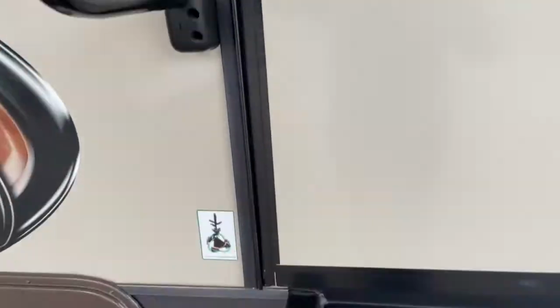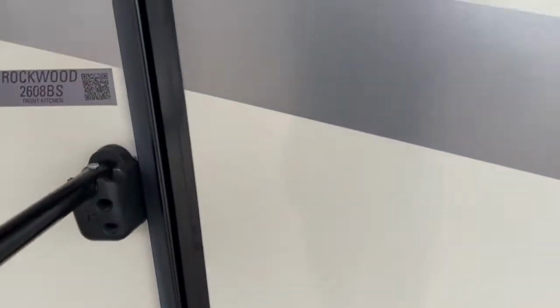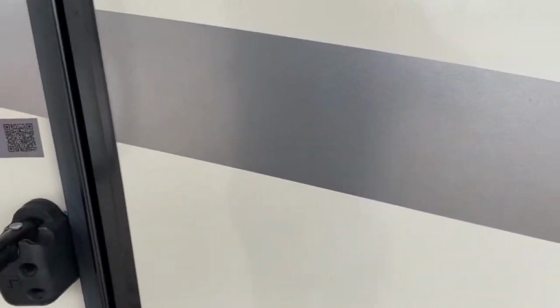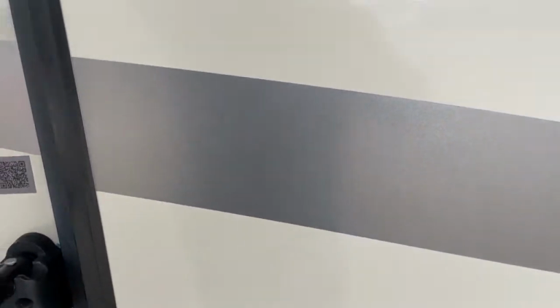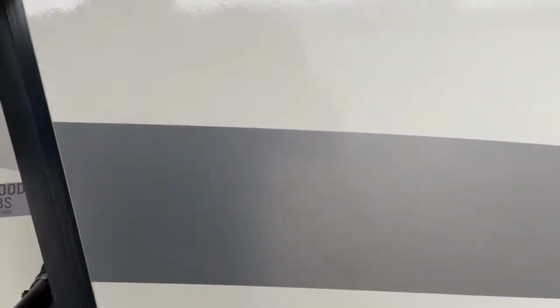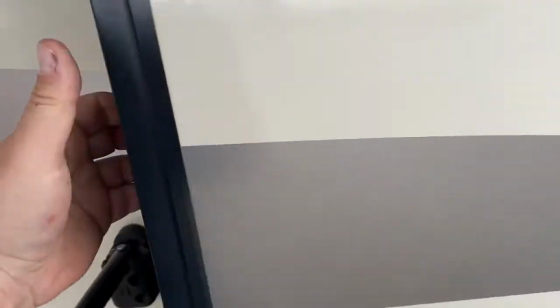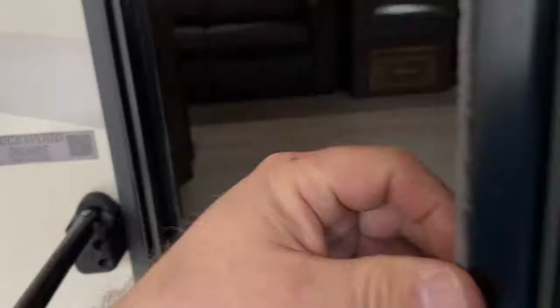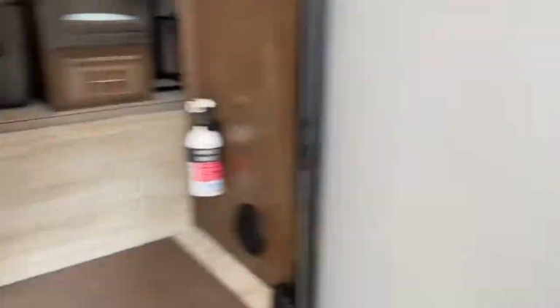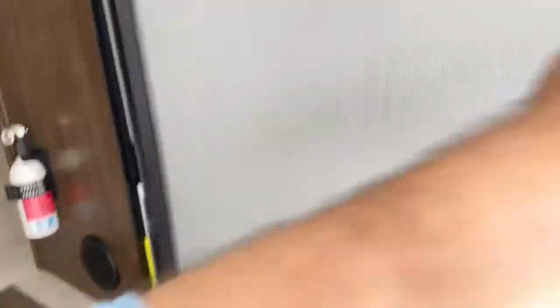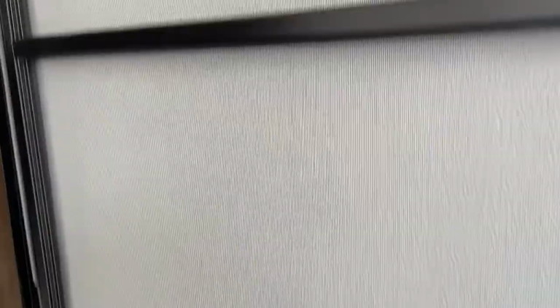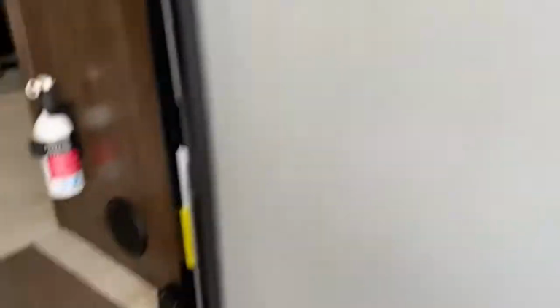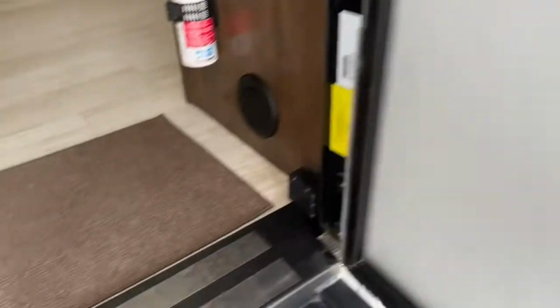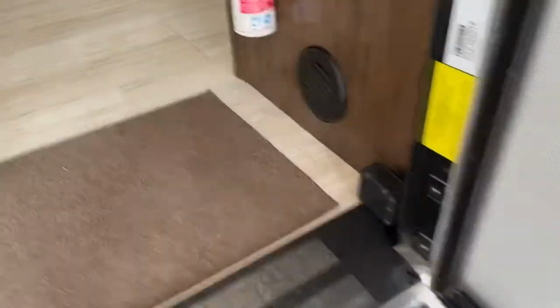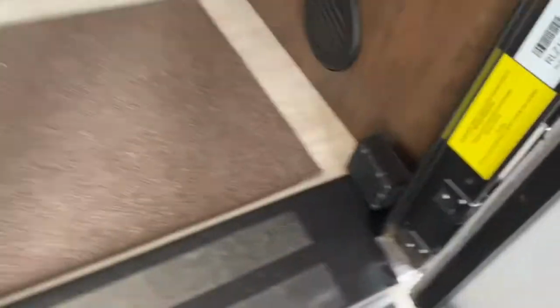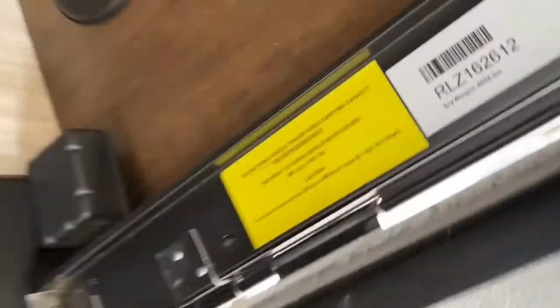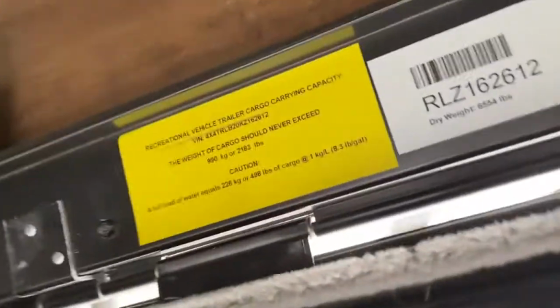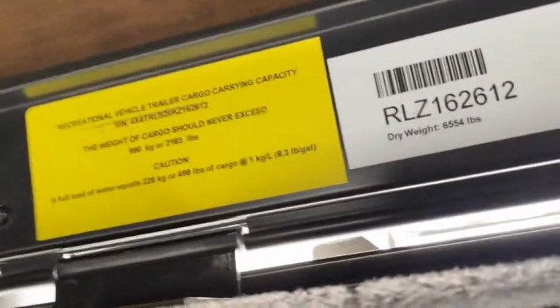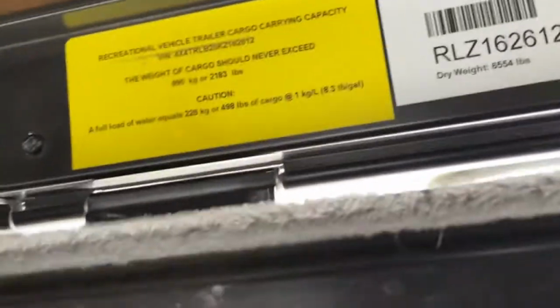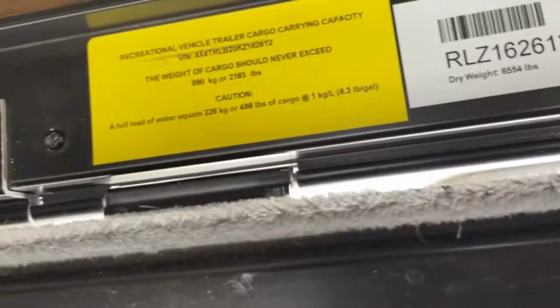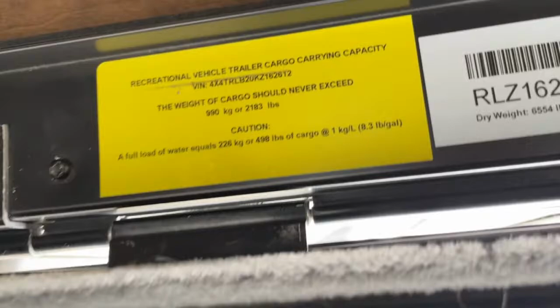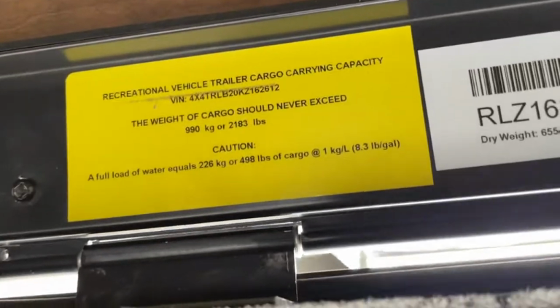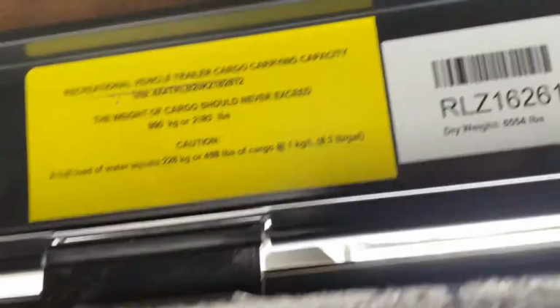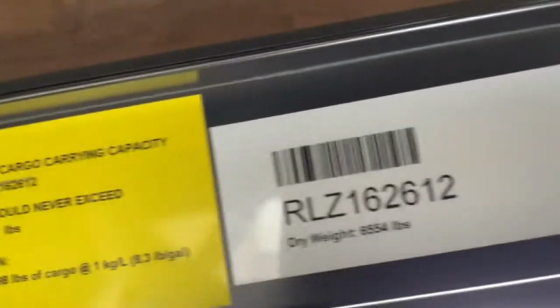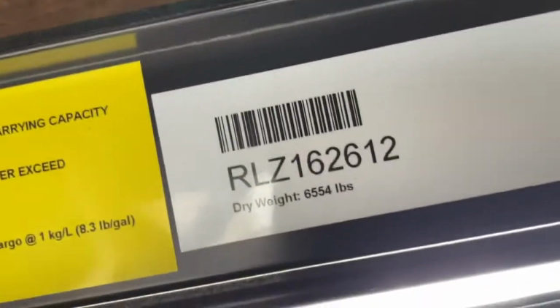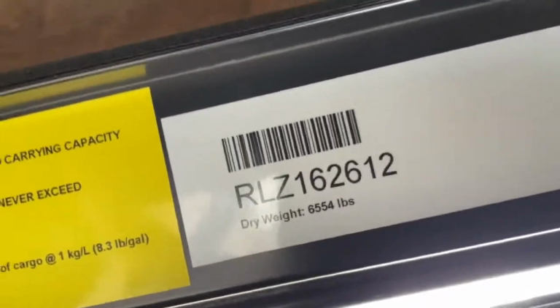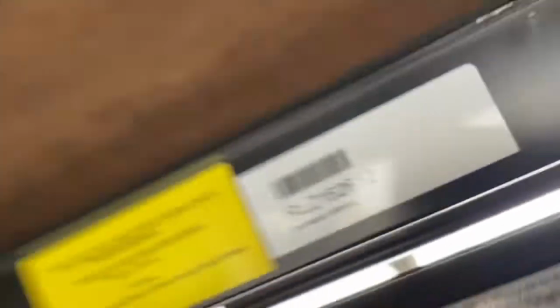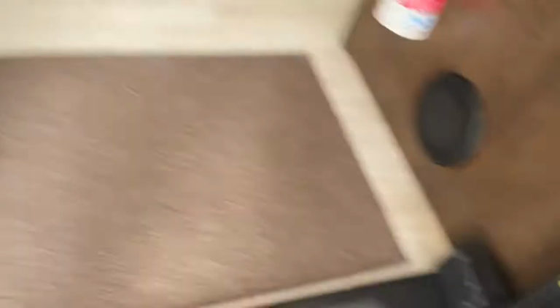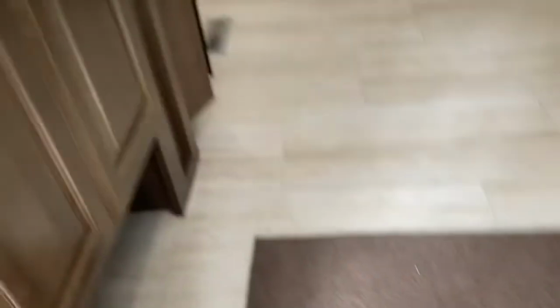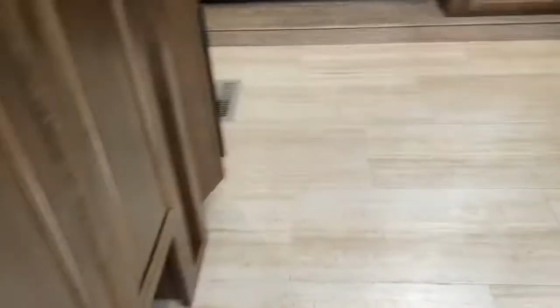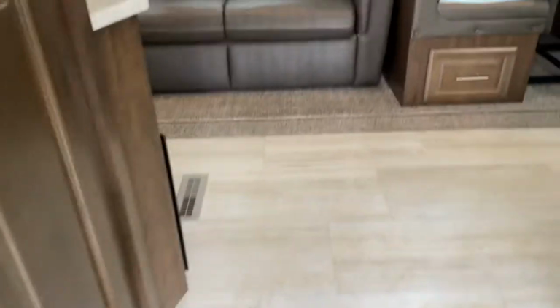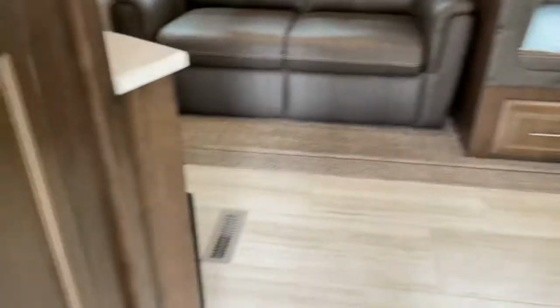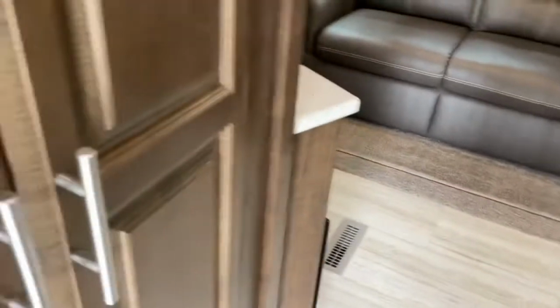Let's take you inside — full screen door. The weight of this unit is 6,554 pounds, so about 6,500 pounds — very easy pulling.